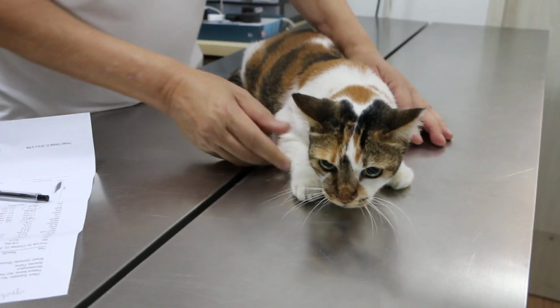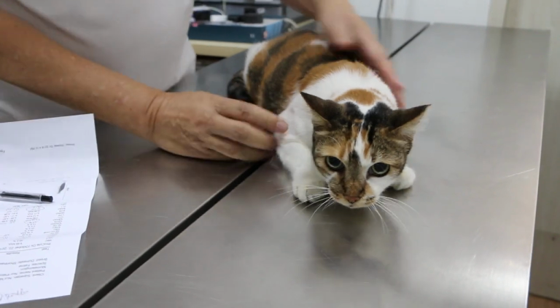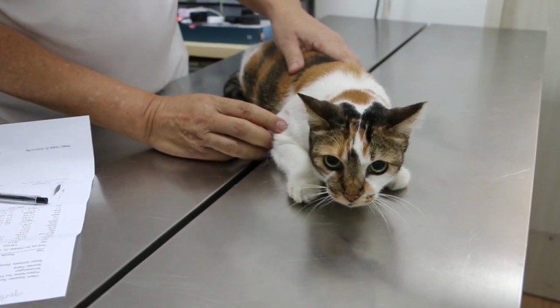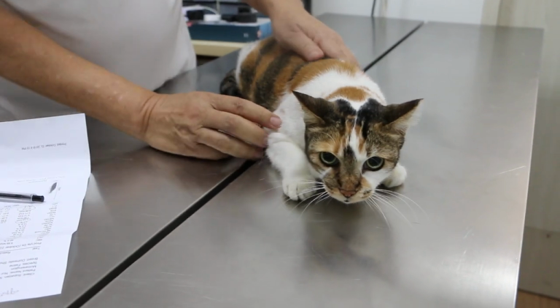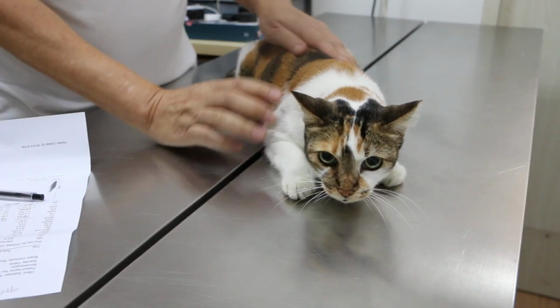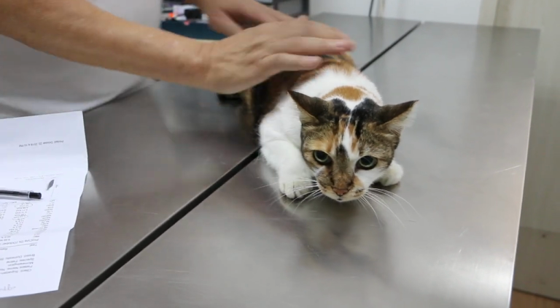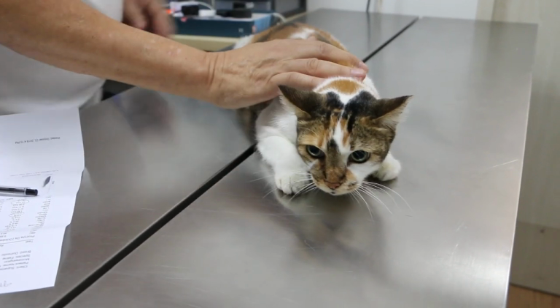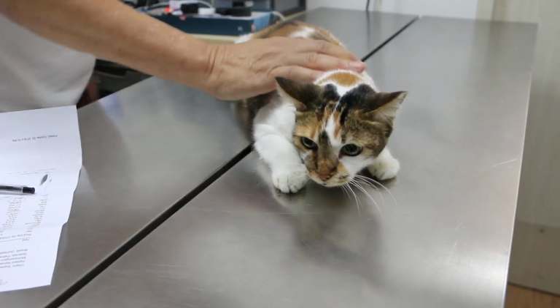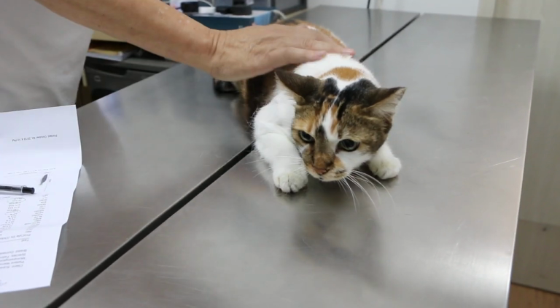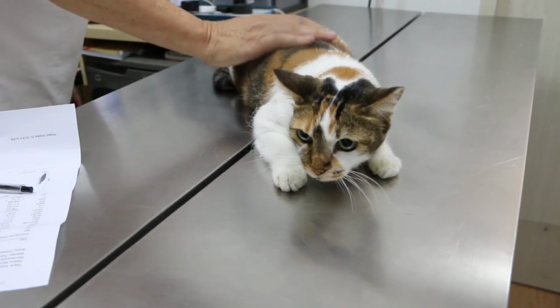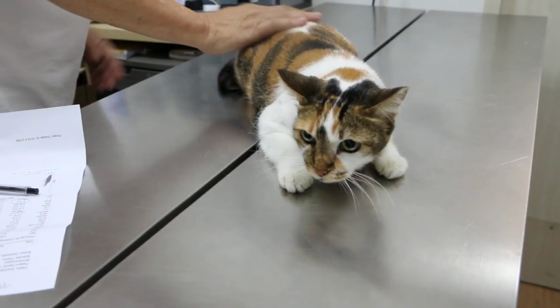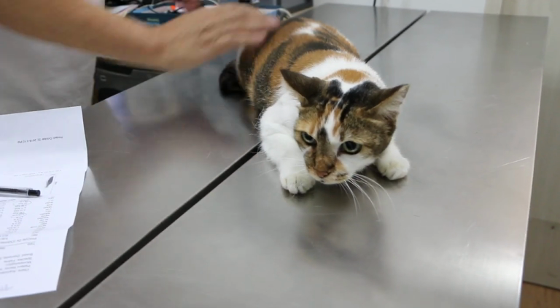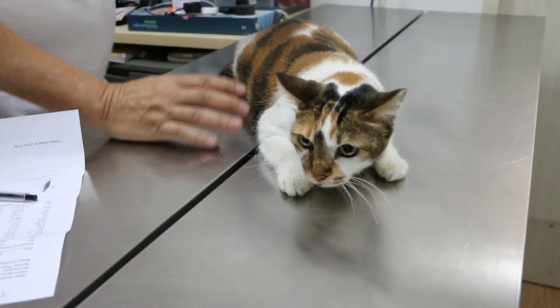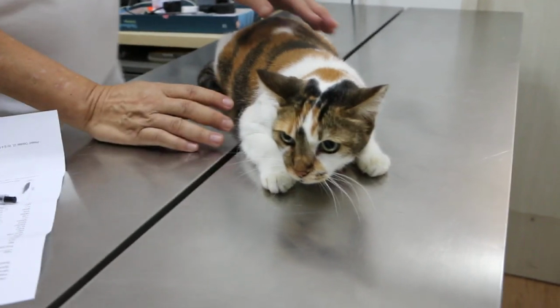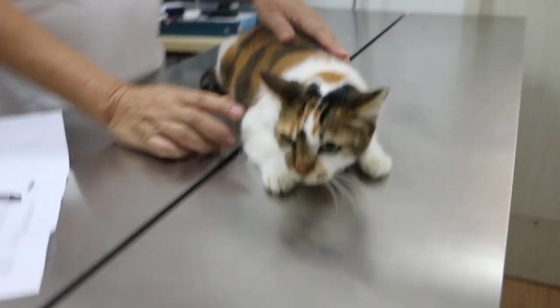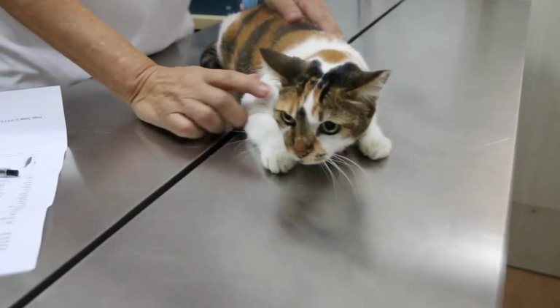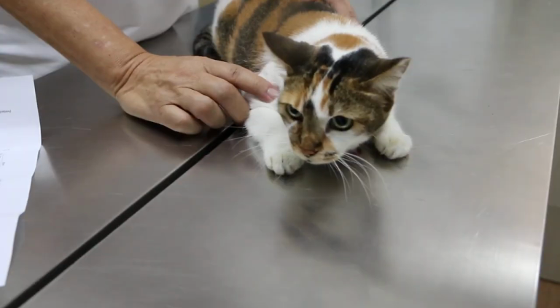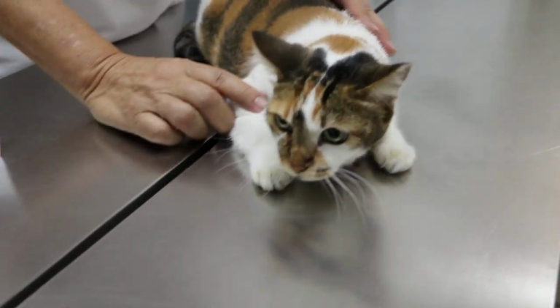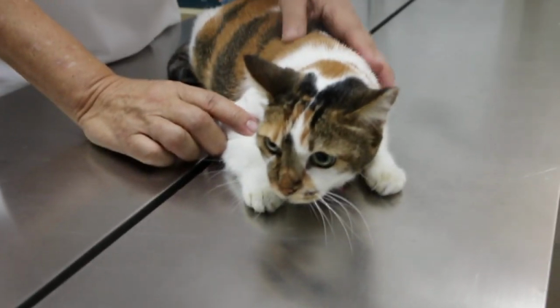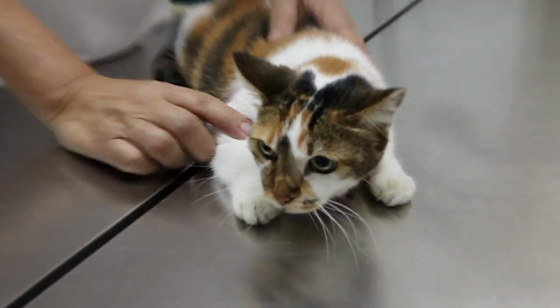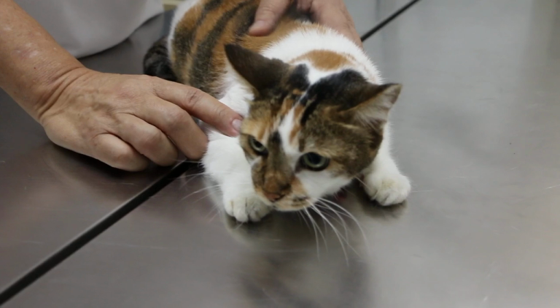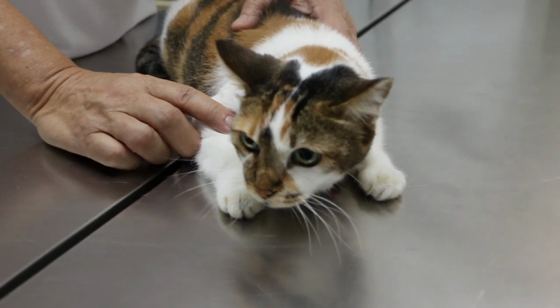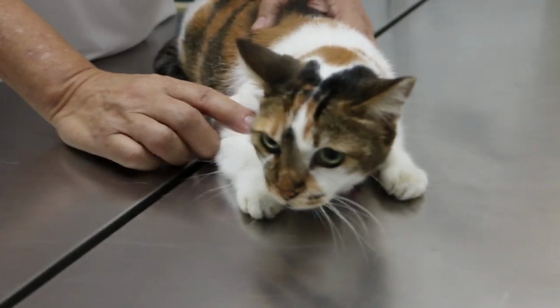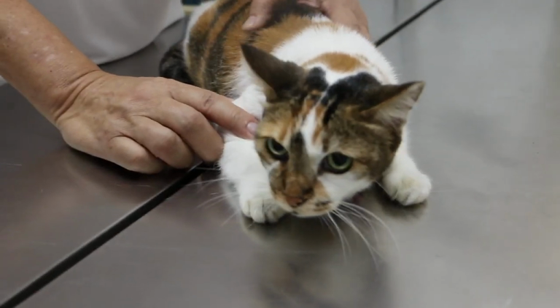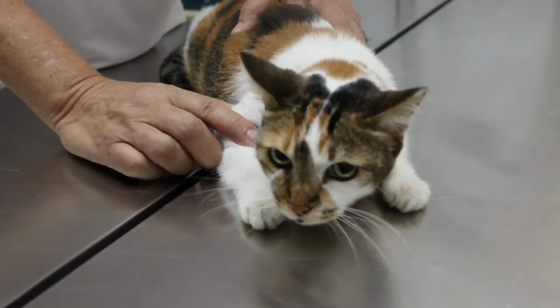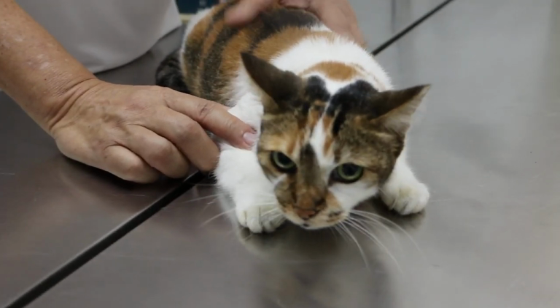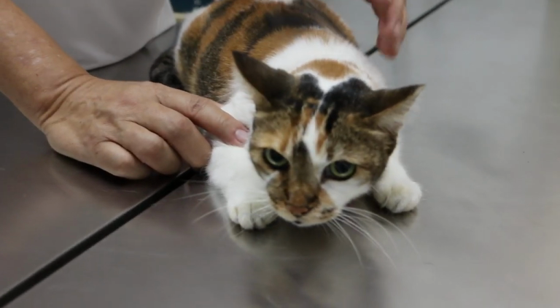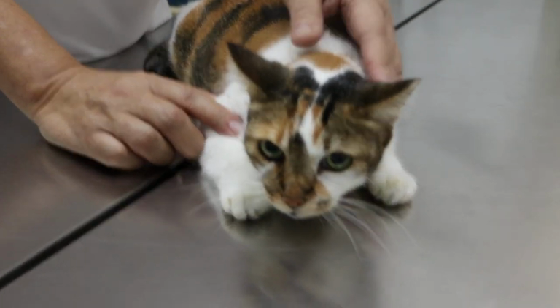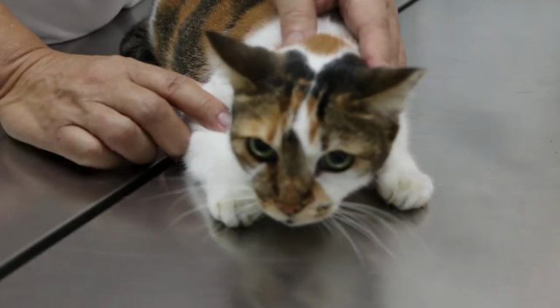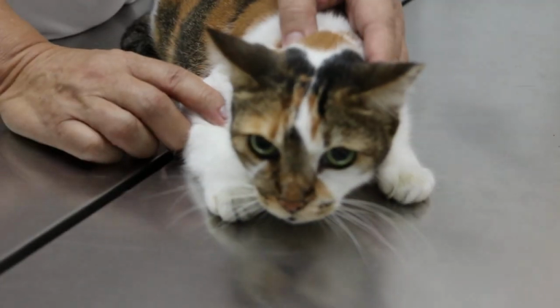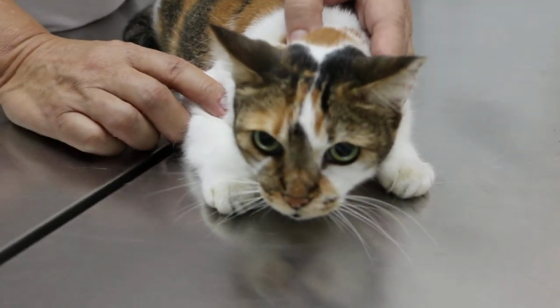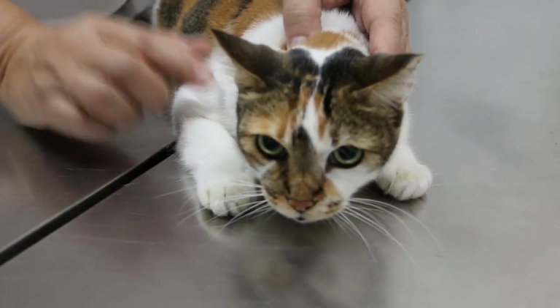25th of October 2018, Thursday. 13-year-old female spayed cat.